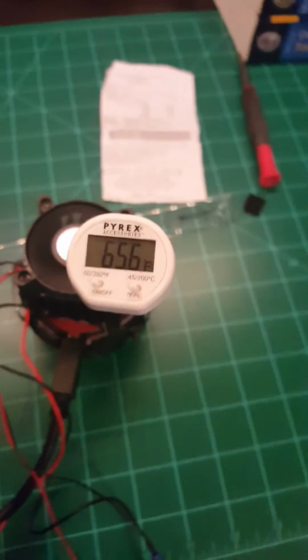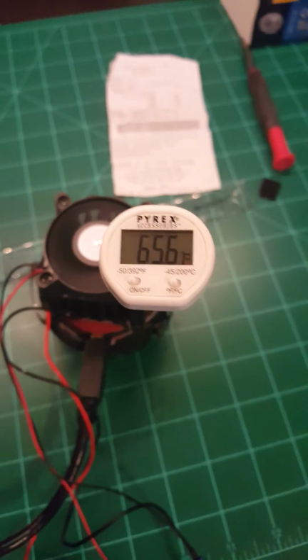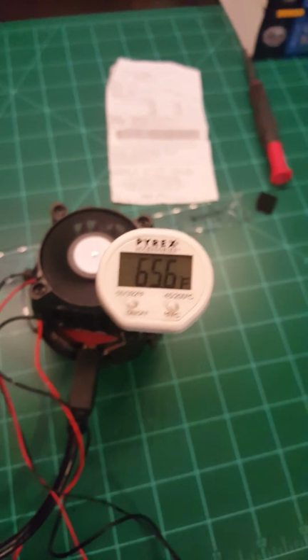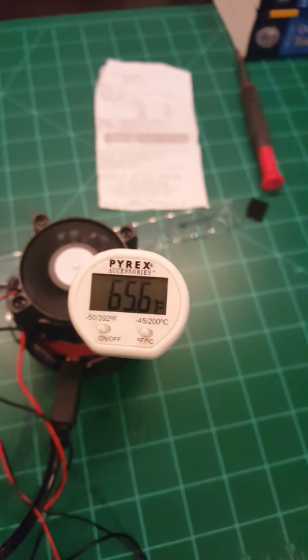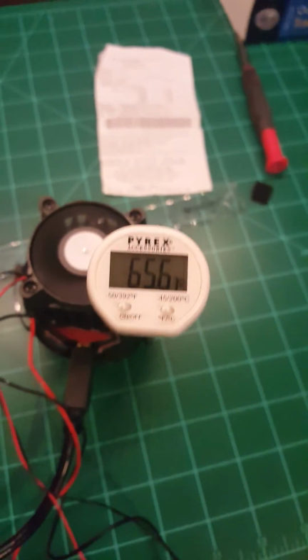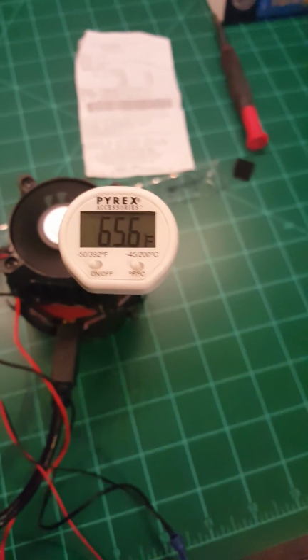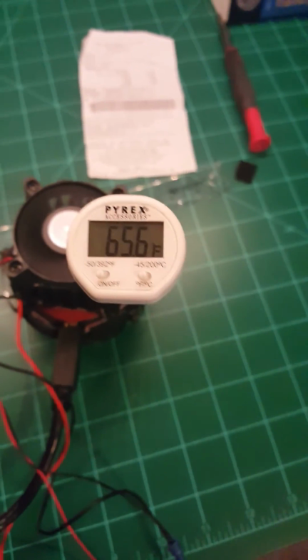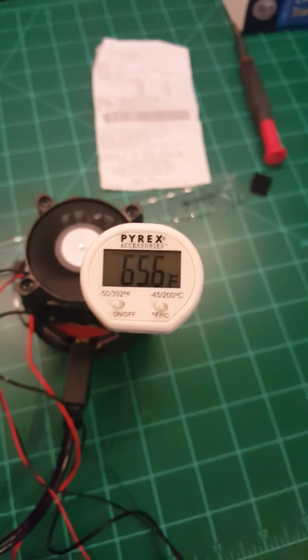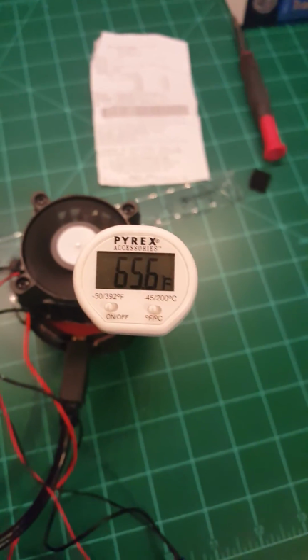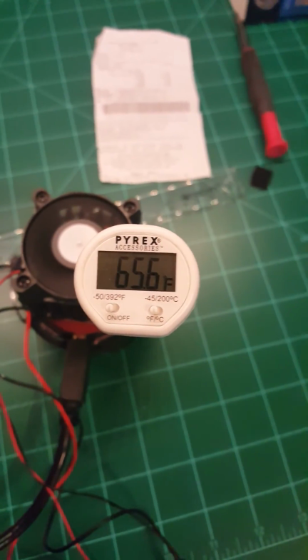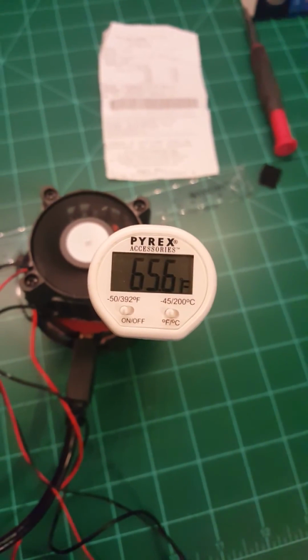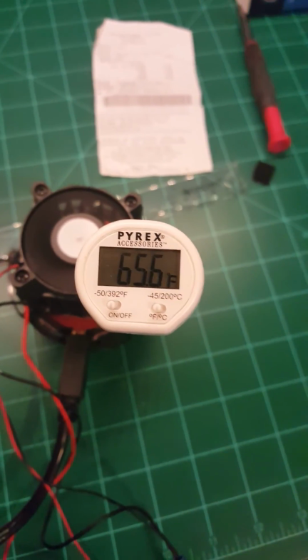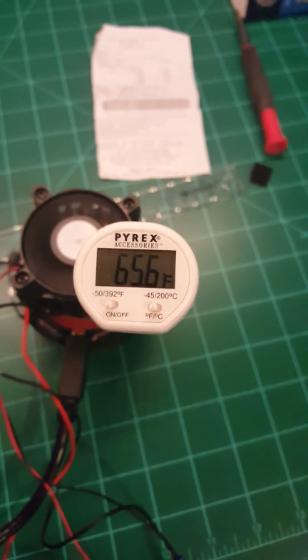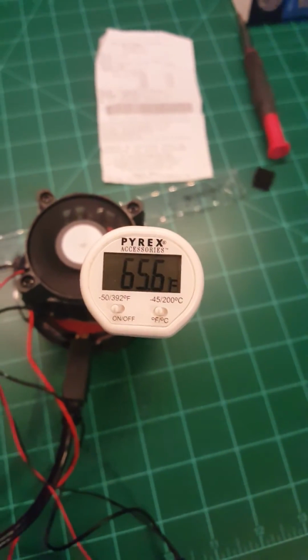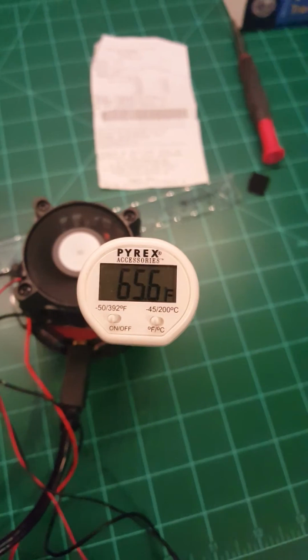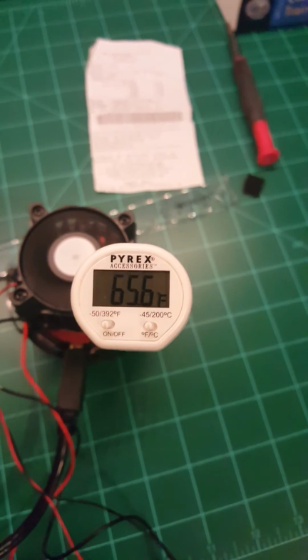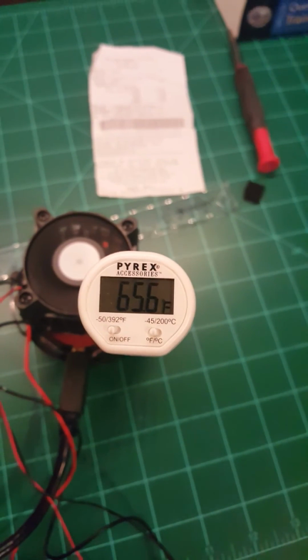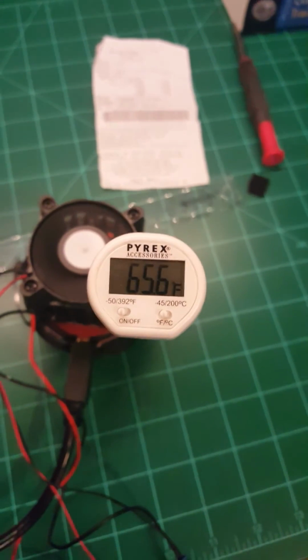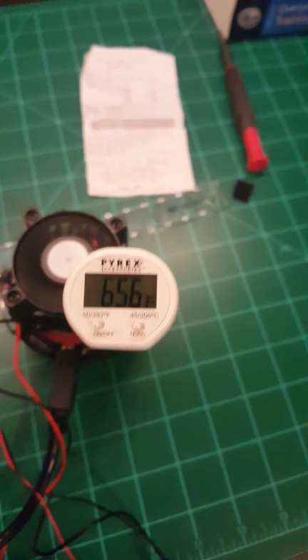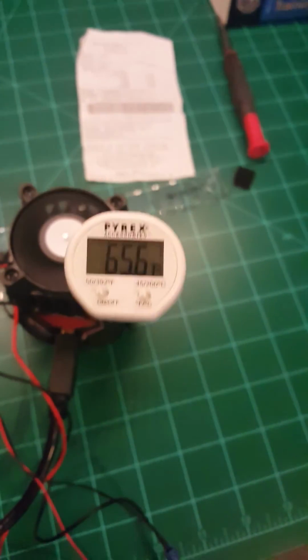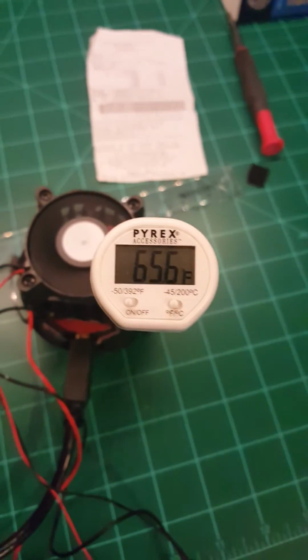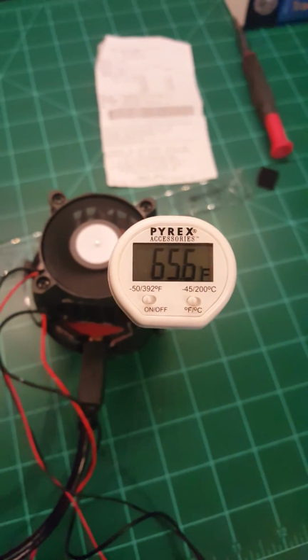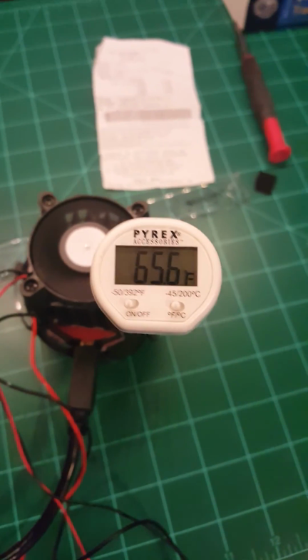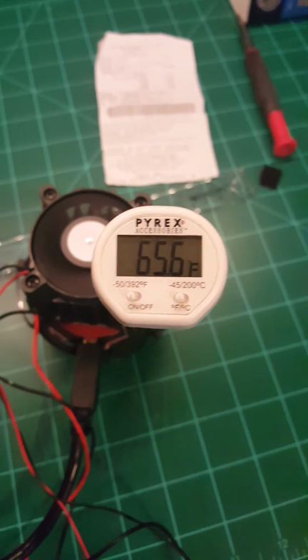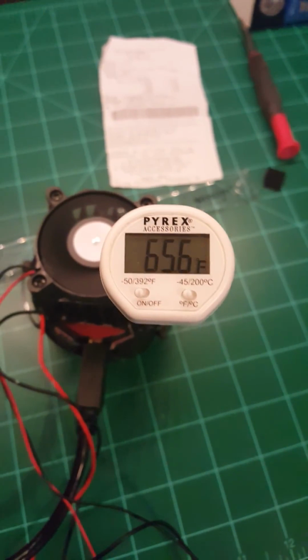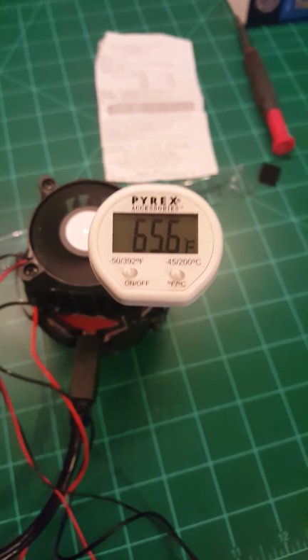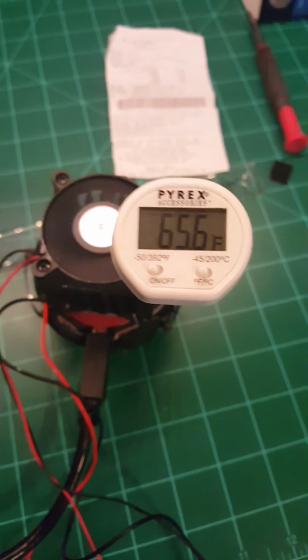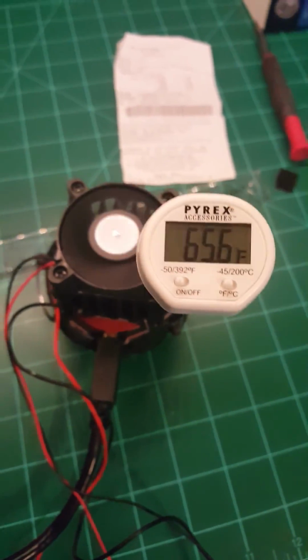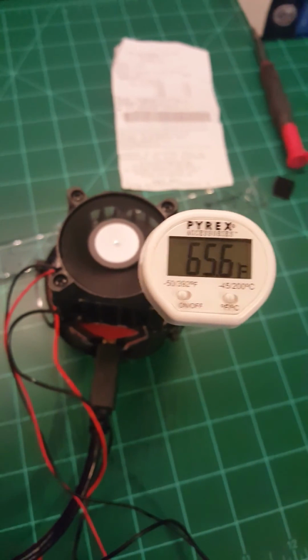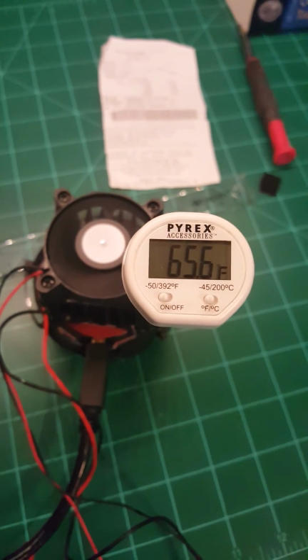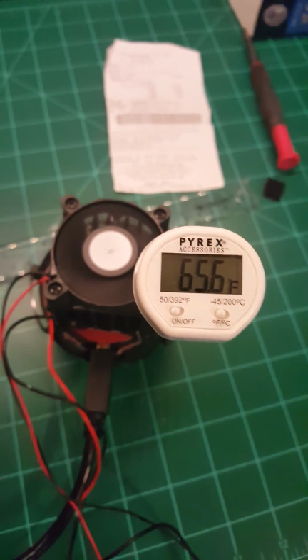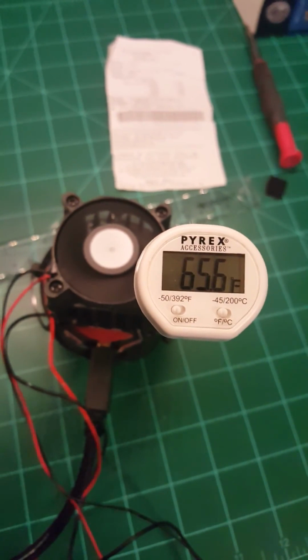It's not as chilled as I would like it, but you've got to understand, it's trying to cool that camera down by blowing 80 degree air through that heat sink. It's not going to be able to remove as much heat as you would hope.